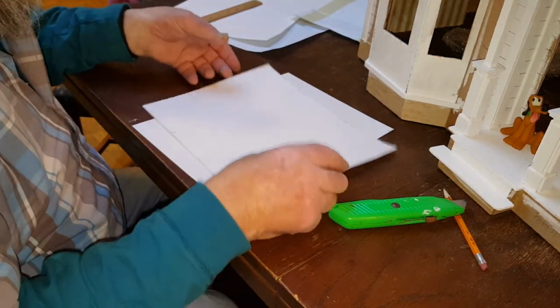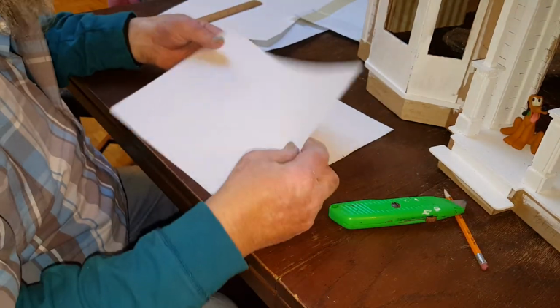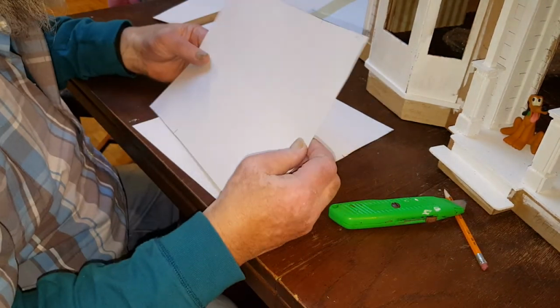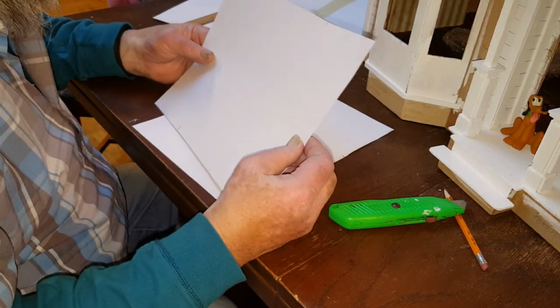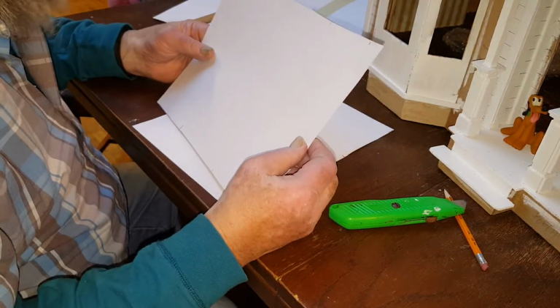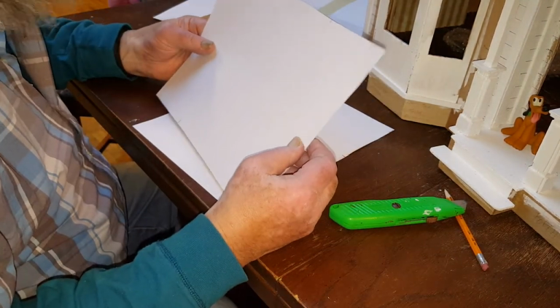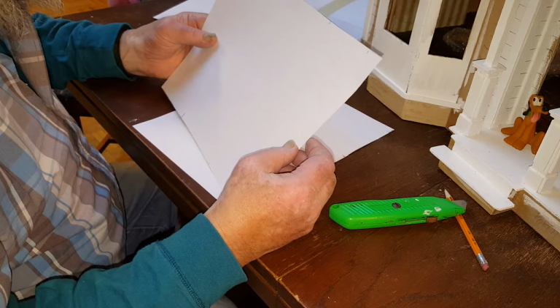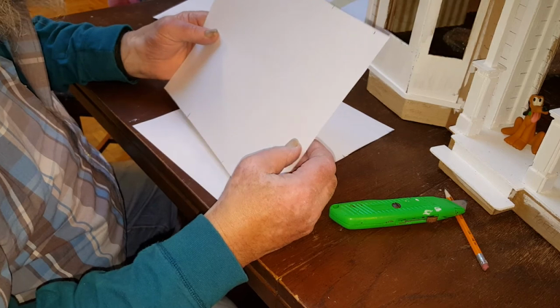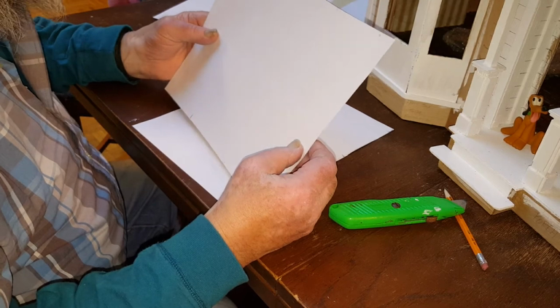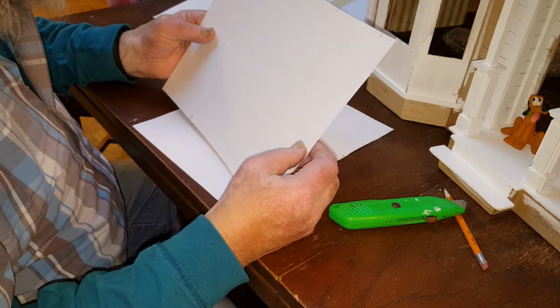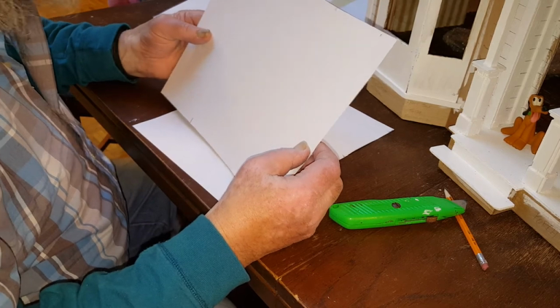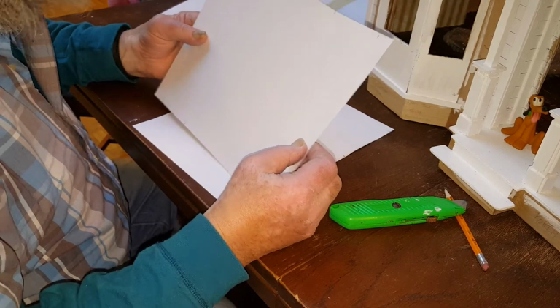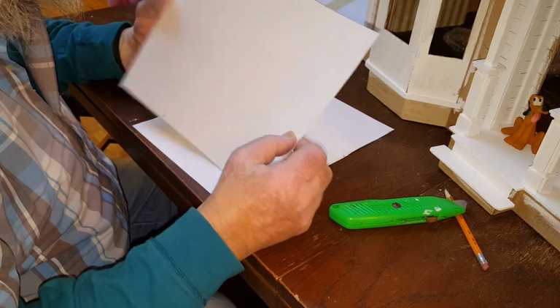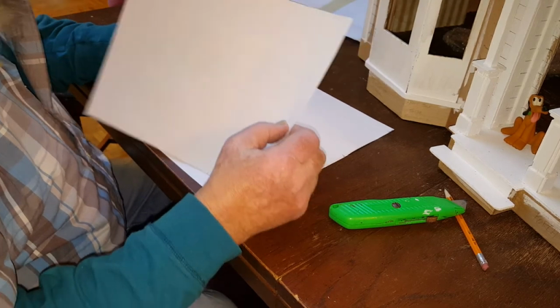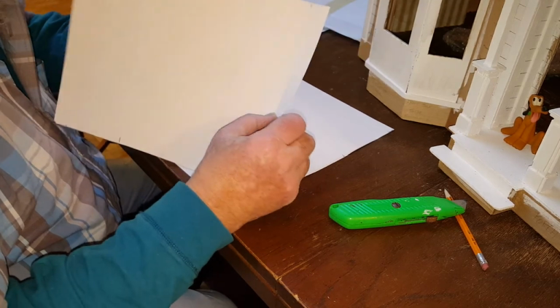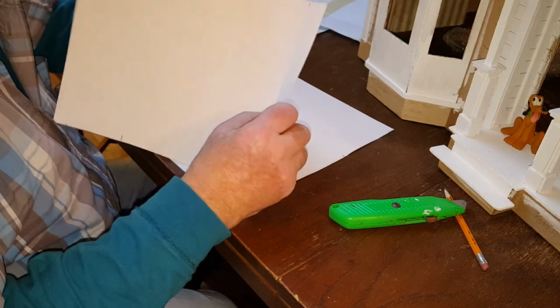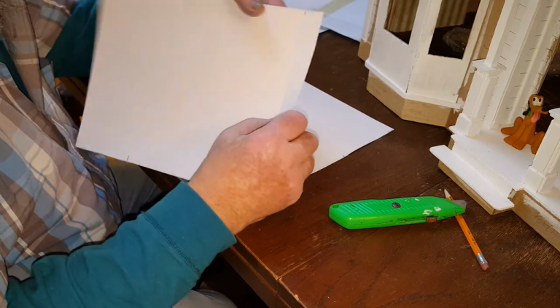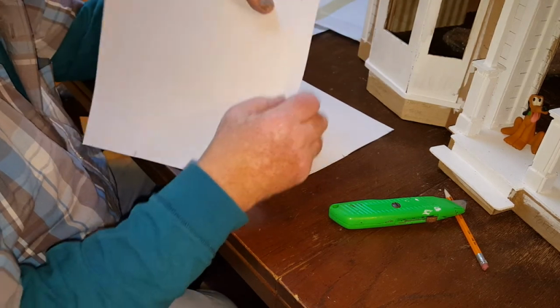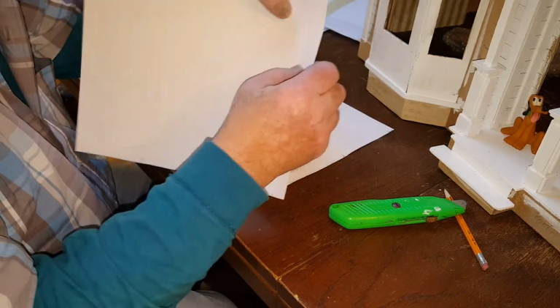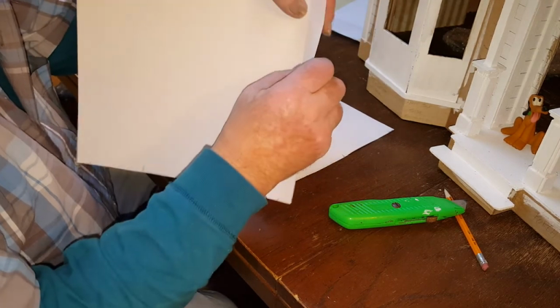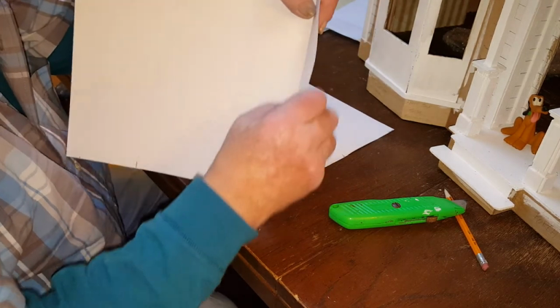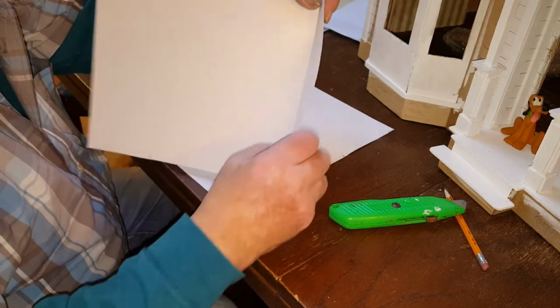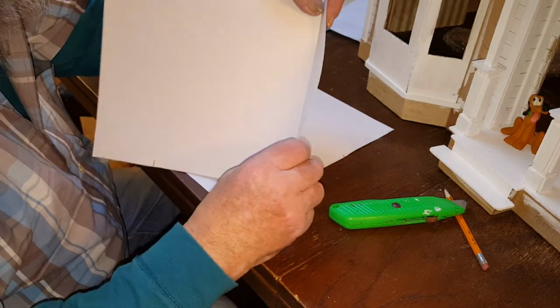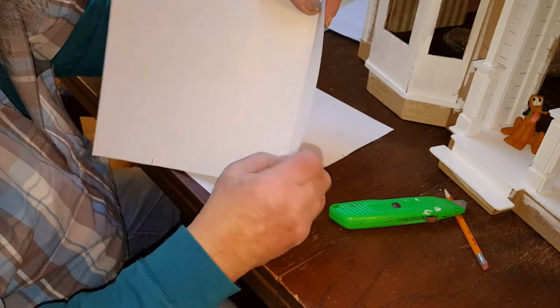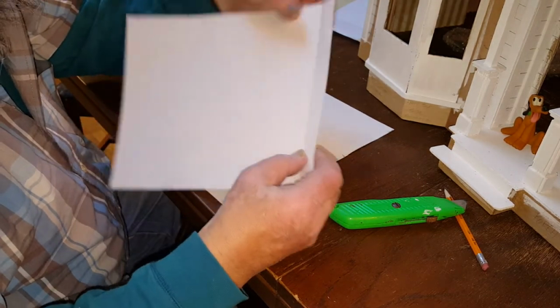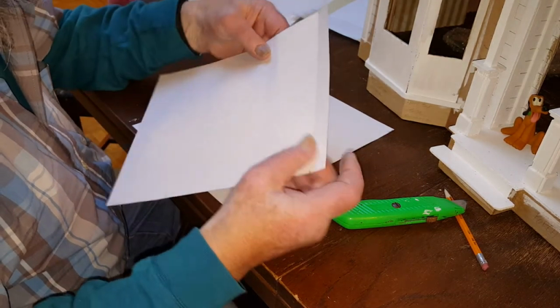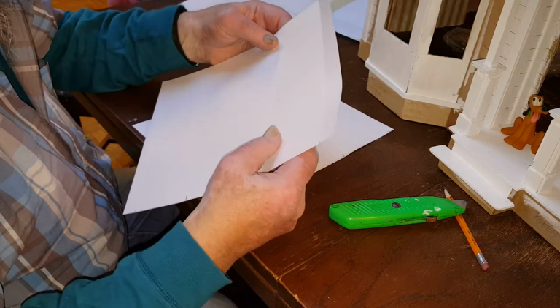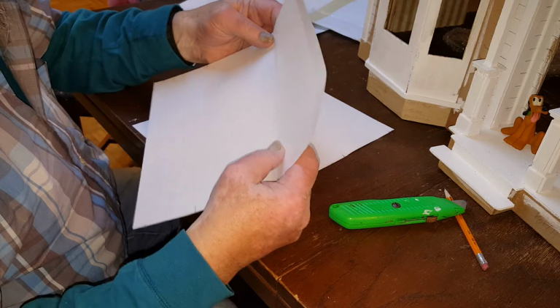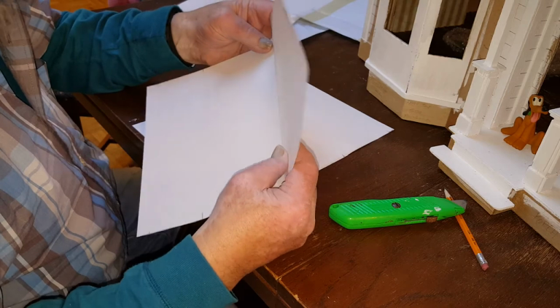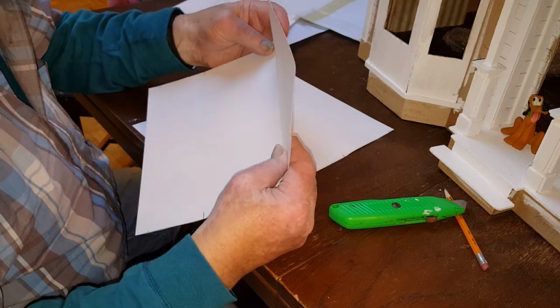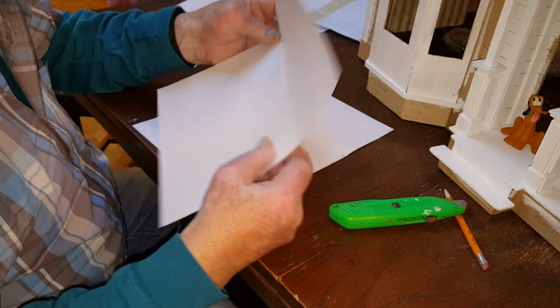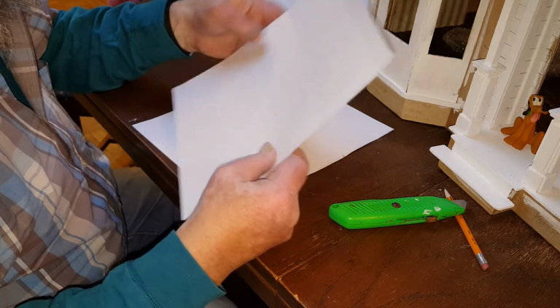All that really does is put a little indentation in it so it makes it easier to fold, as you can see. It doesn't cut through it.